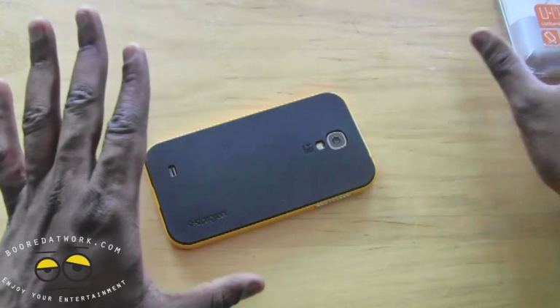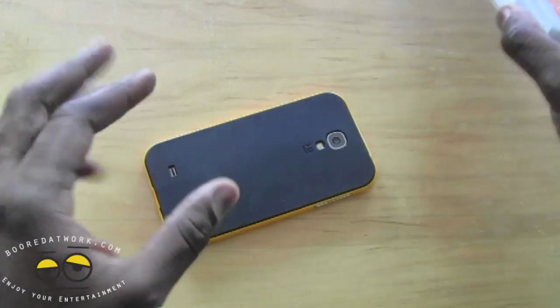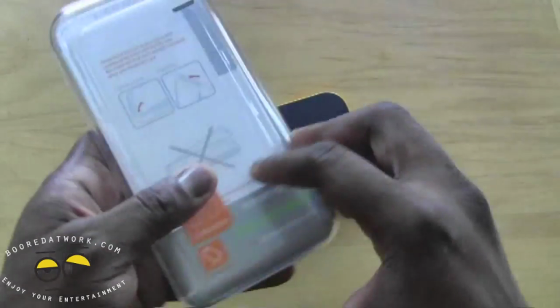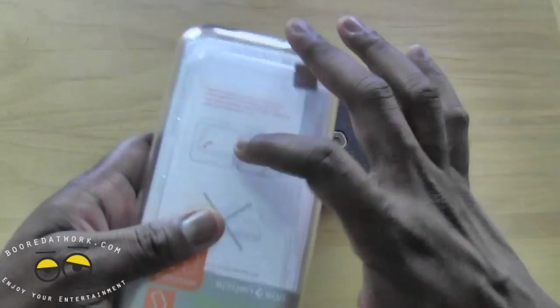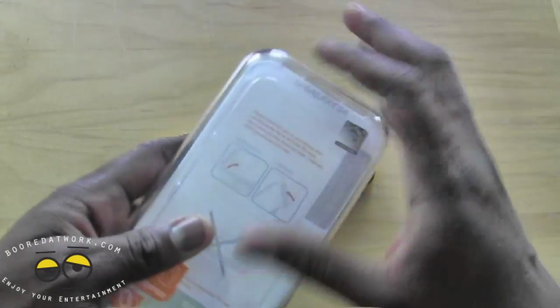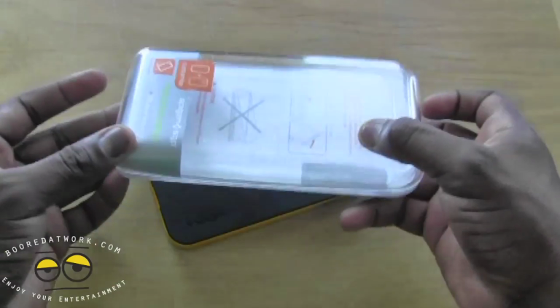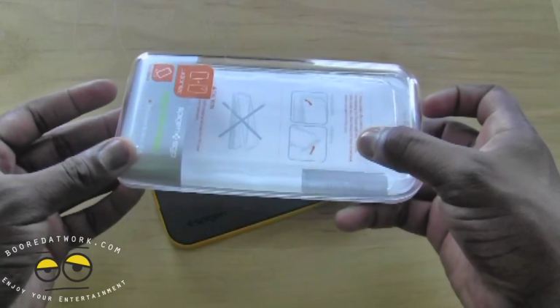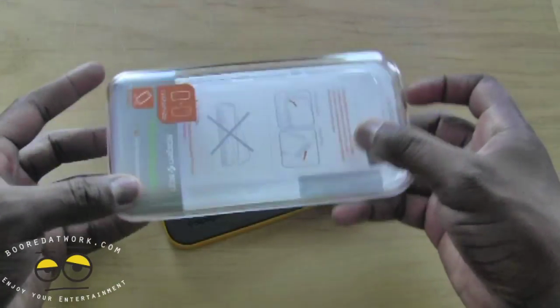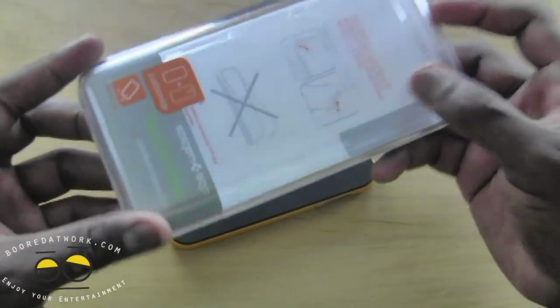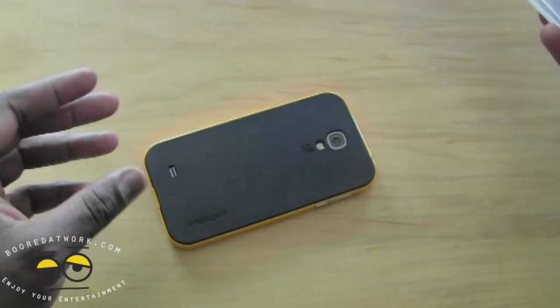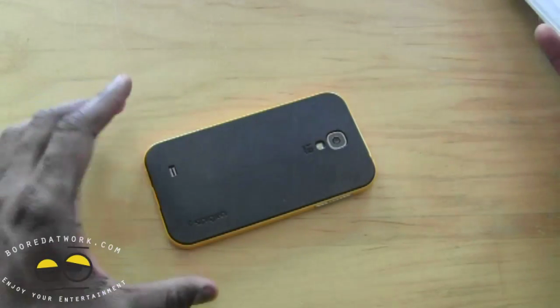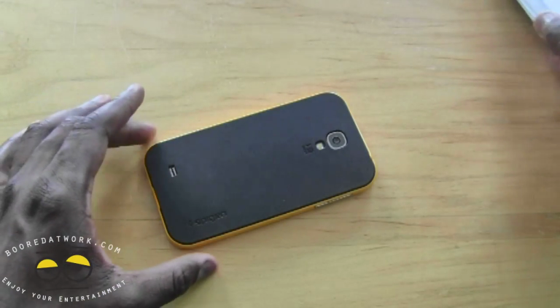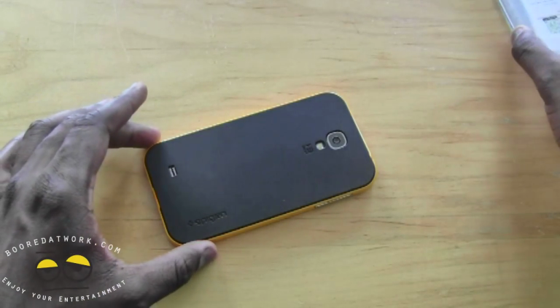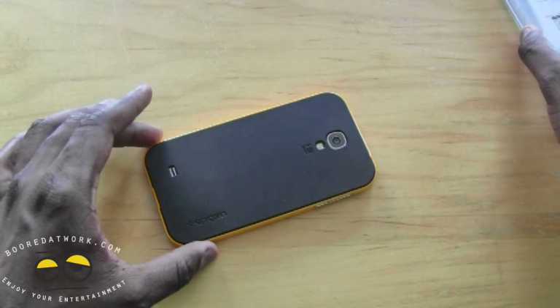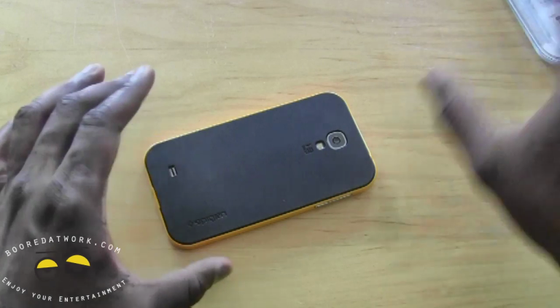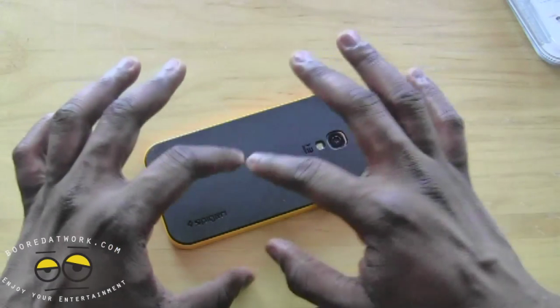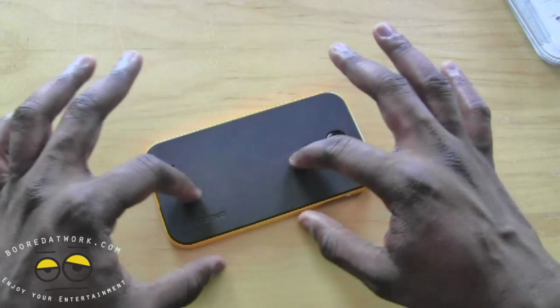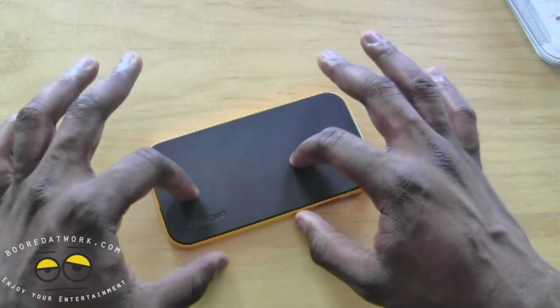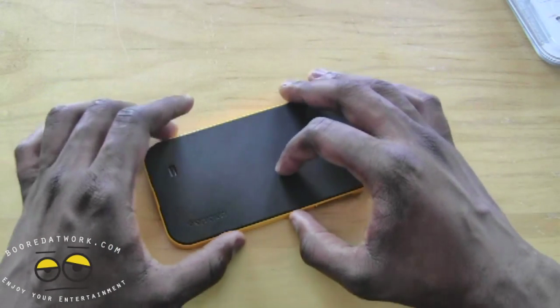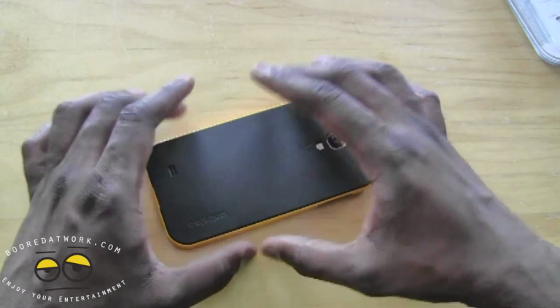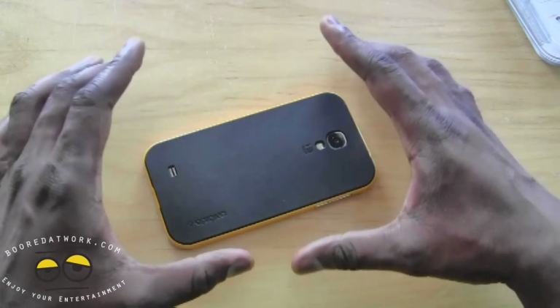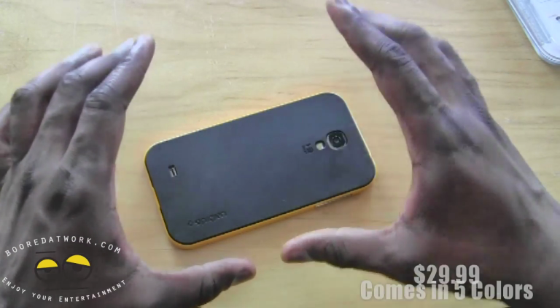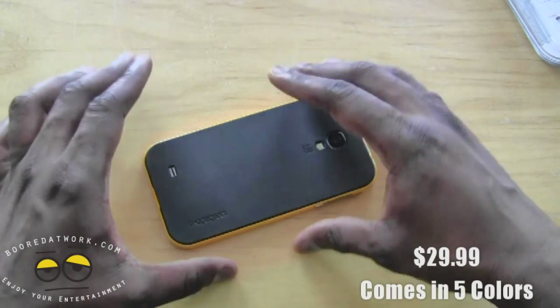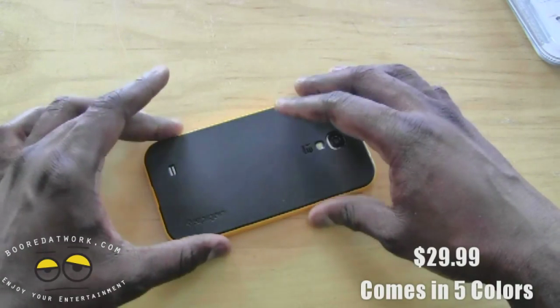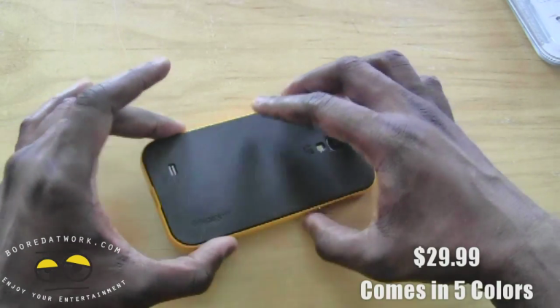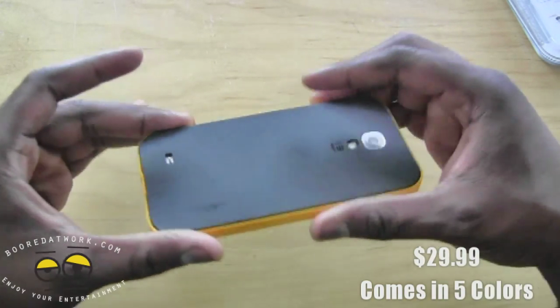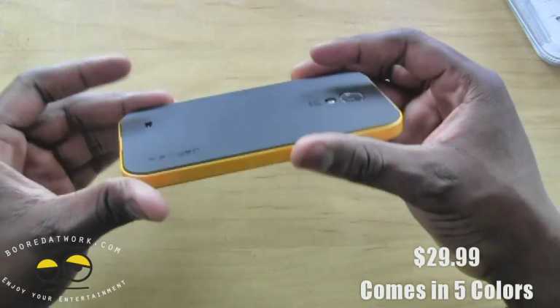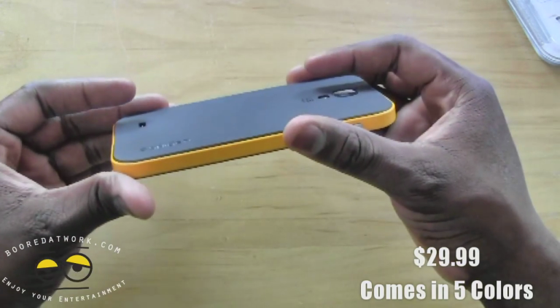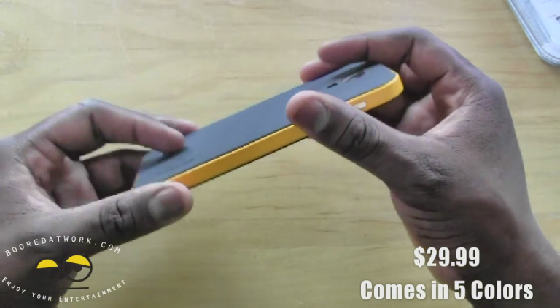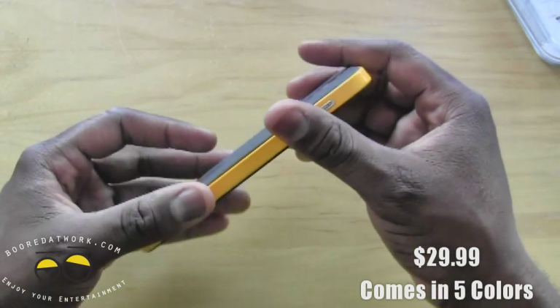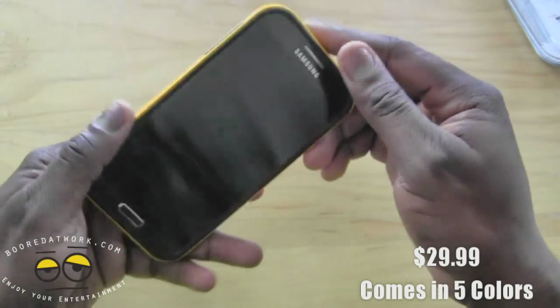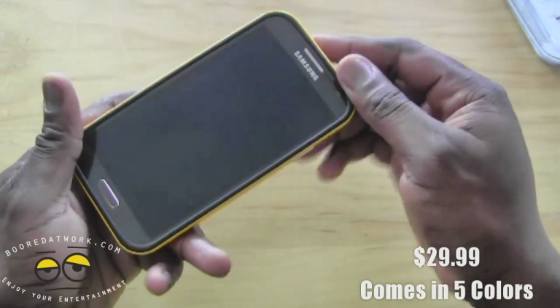Now of course it comes in your traditional Spigen packaging. It retails for $29.99 and comes in five color variants which you can find at Spigen.com. So let's take a look at this case a little bit more closely.